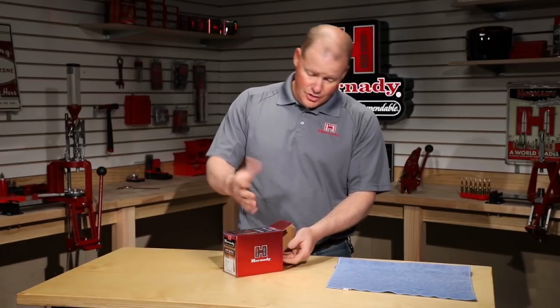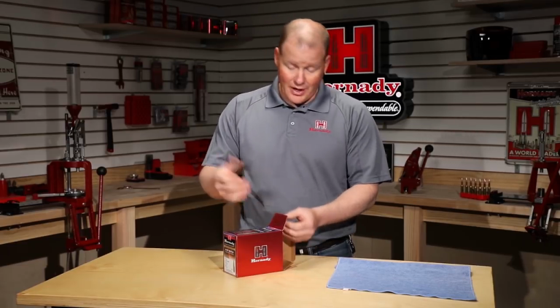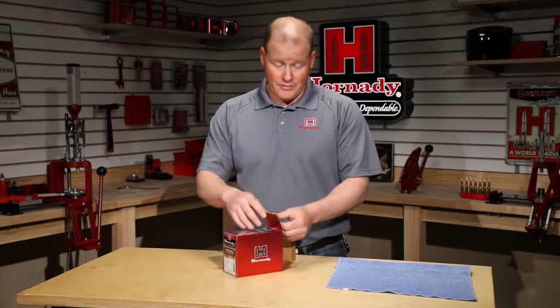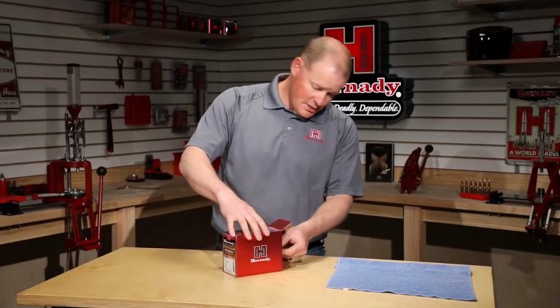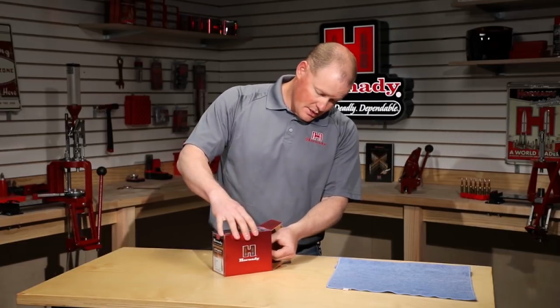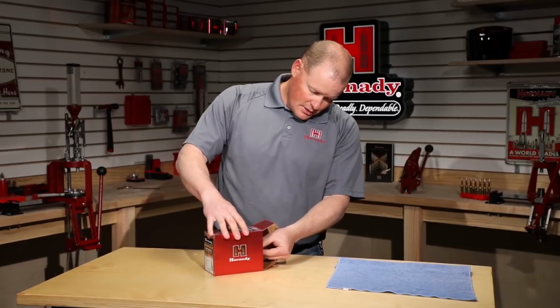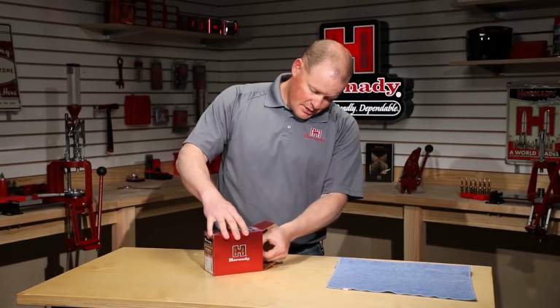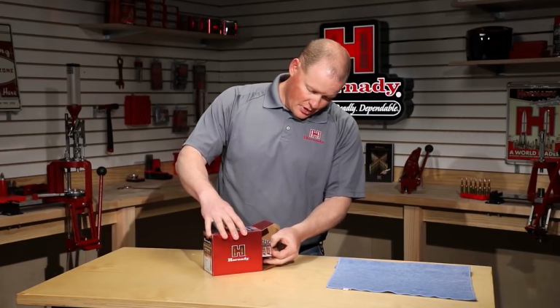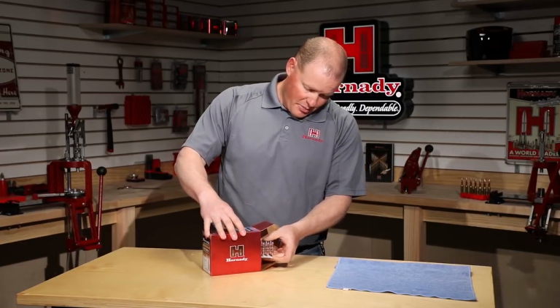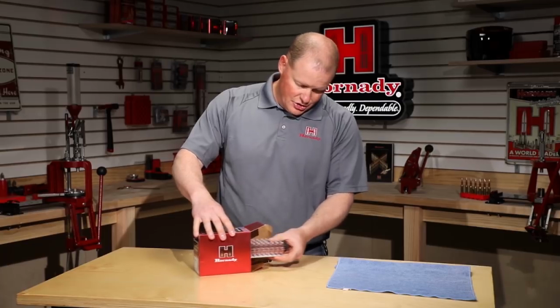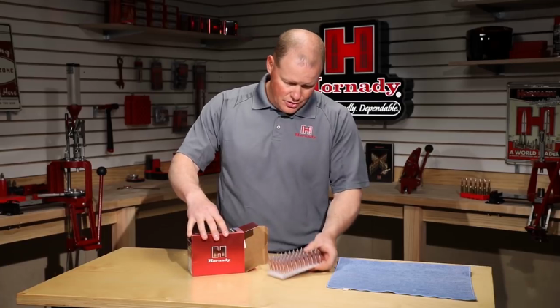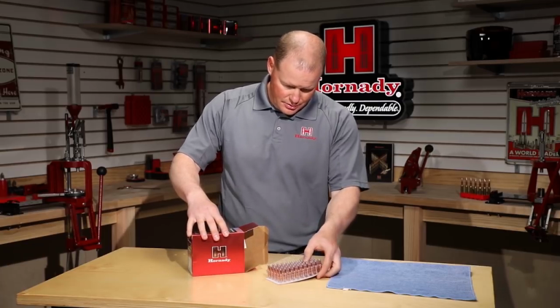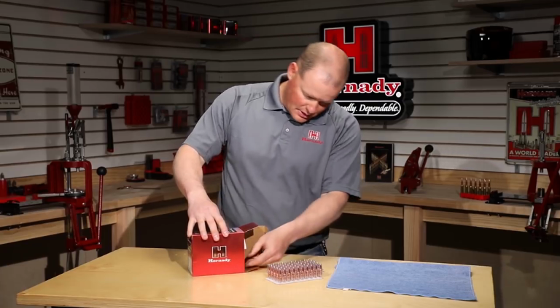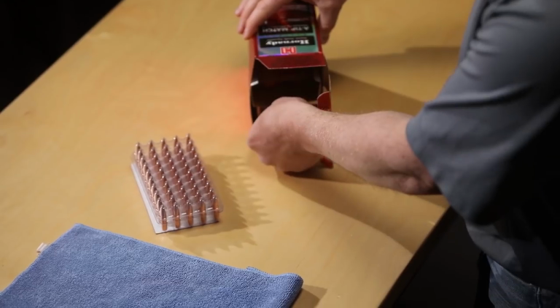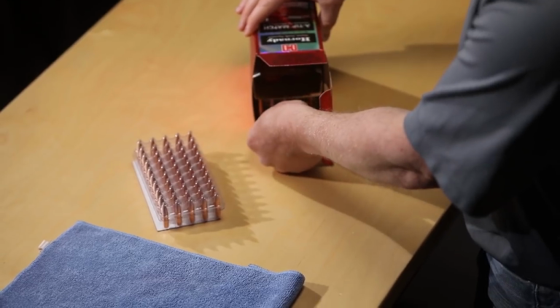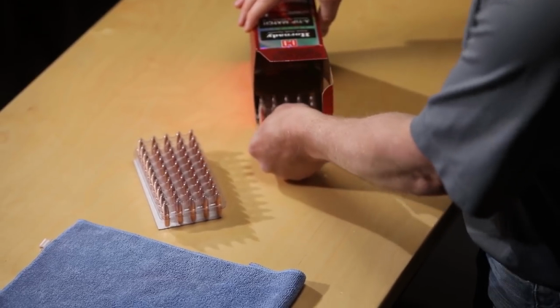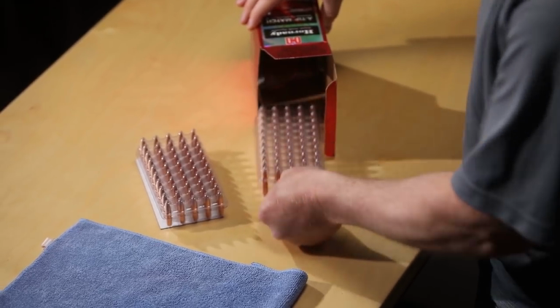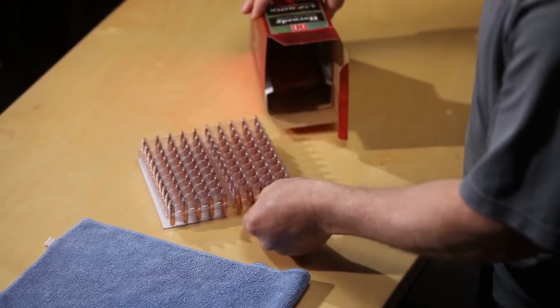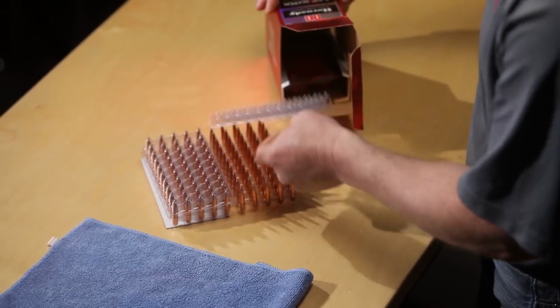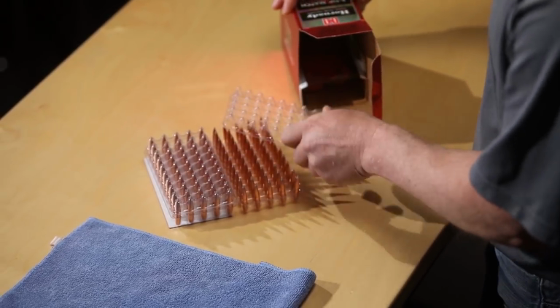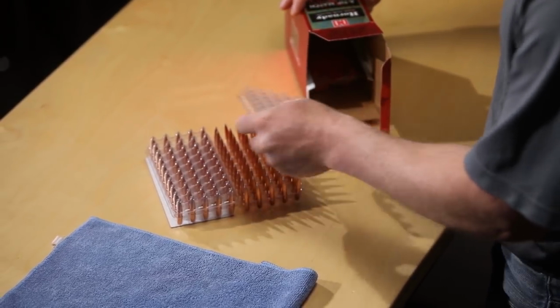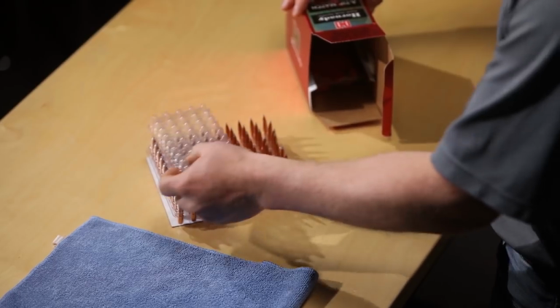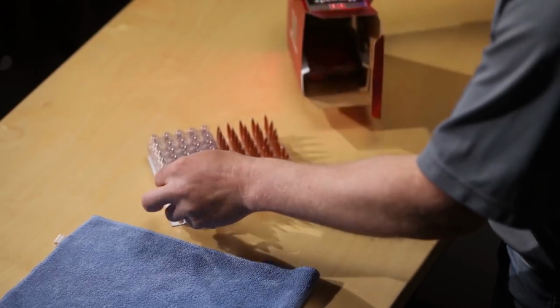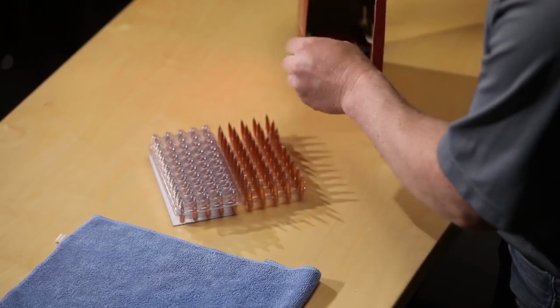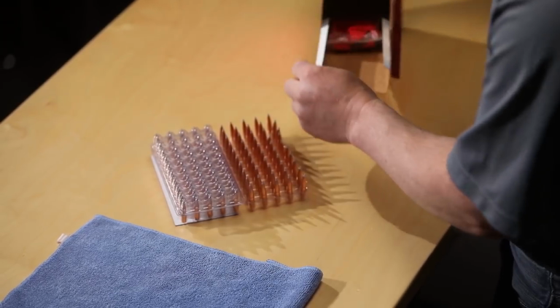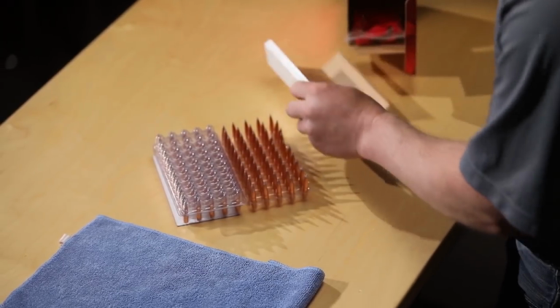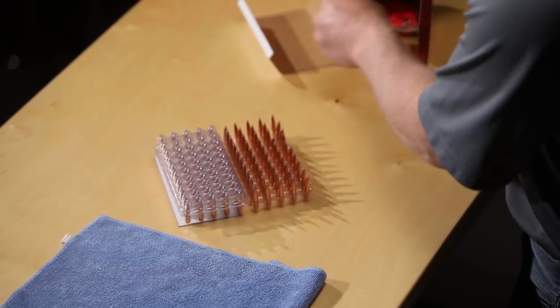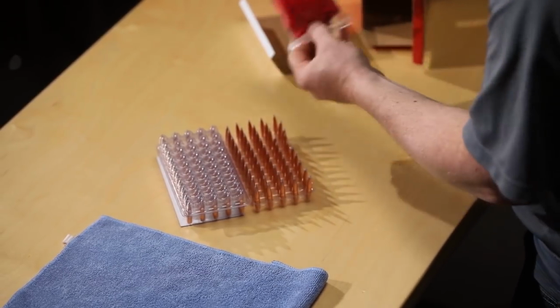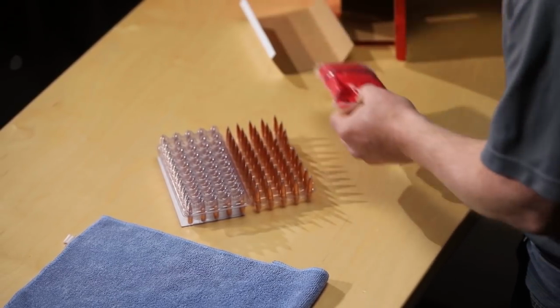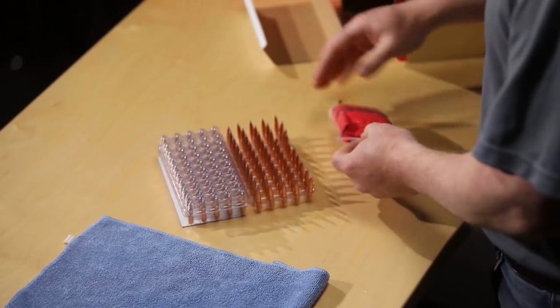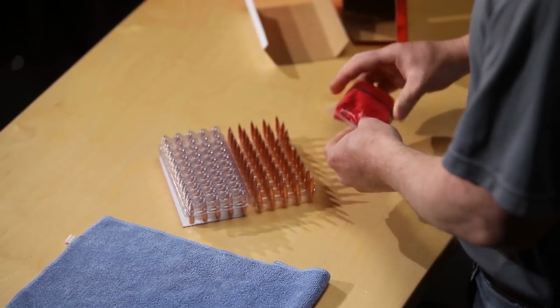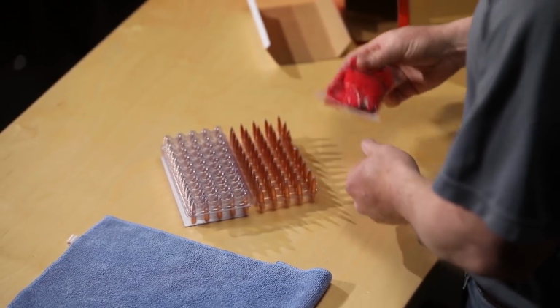These are 65153s. This is how they're gonna come packaged to you — one tray of 50, two trays of 50 for a hundred. Take the lid off and get the rag bag out here.